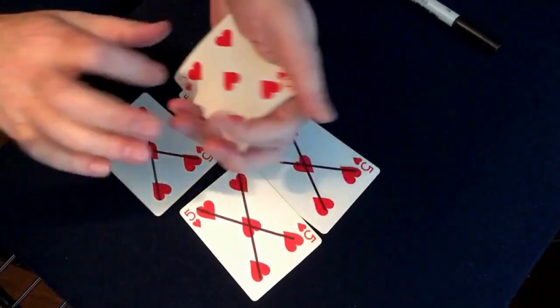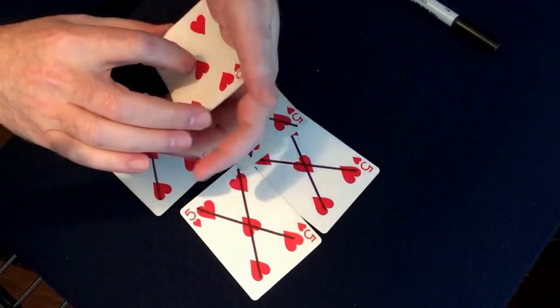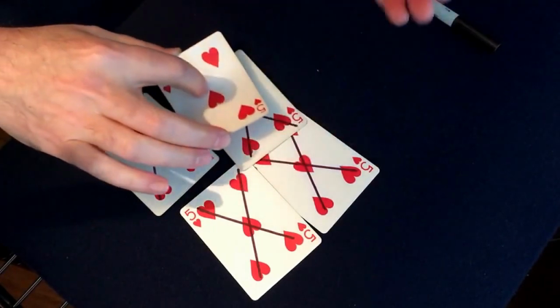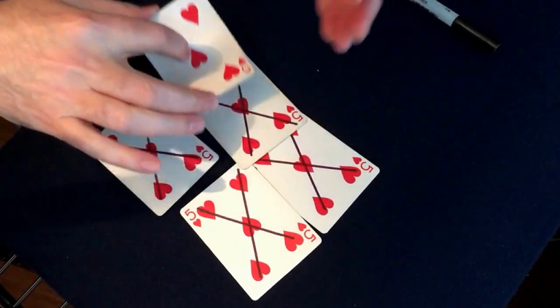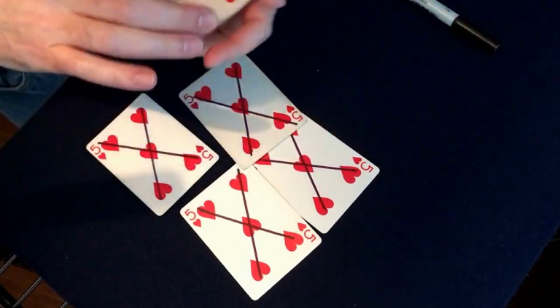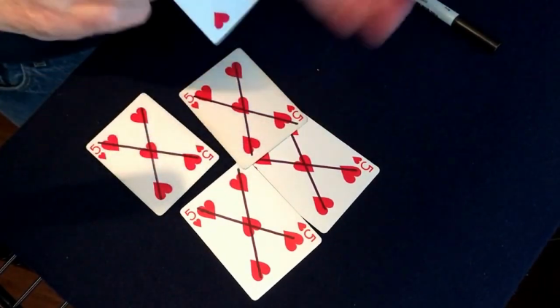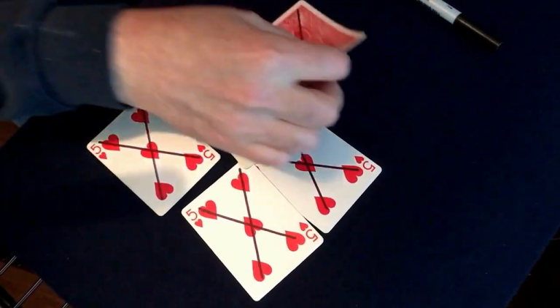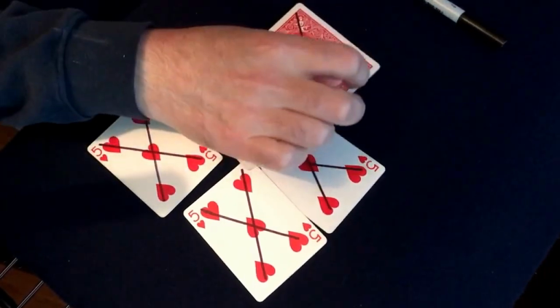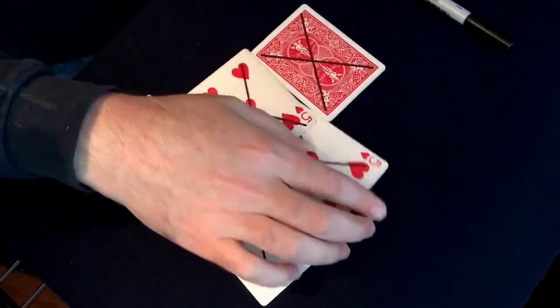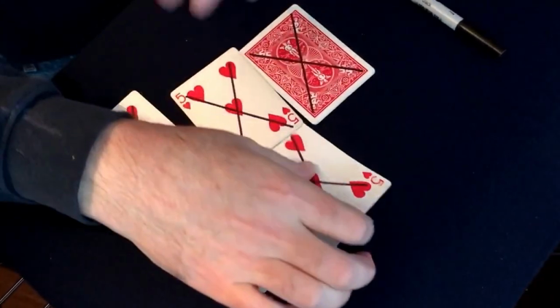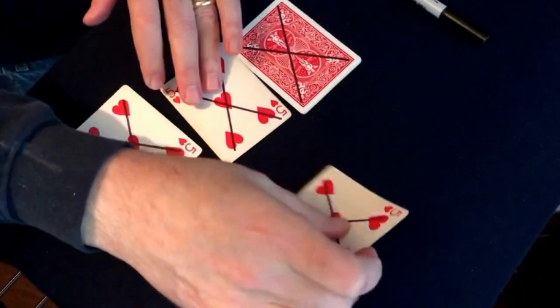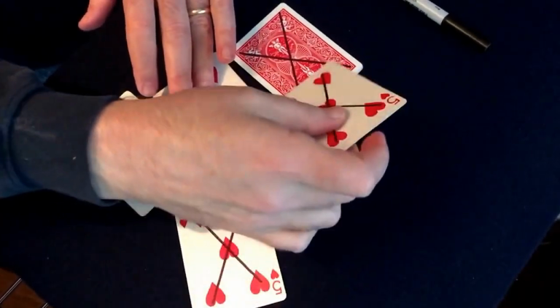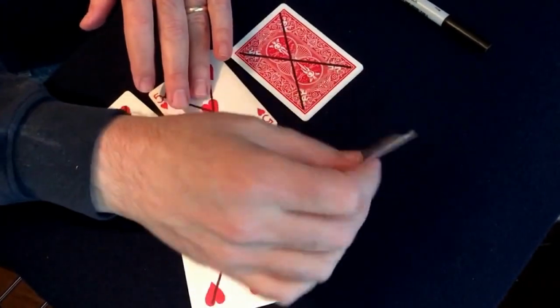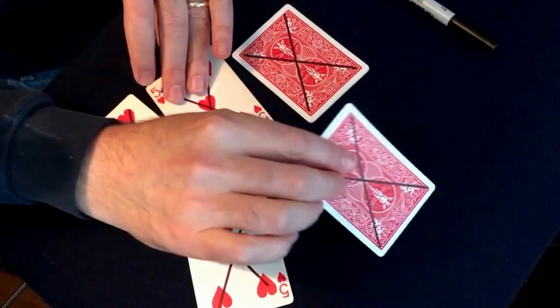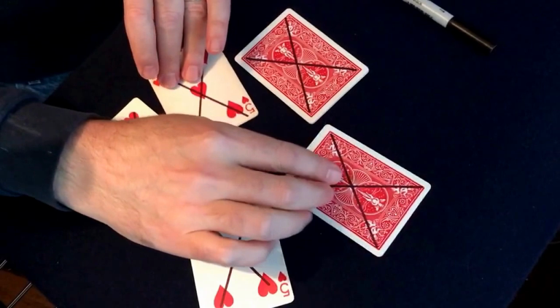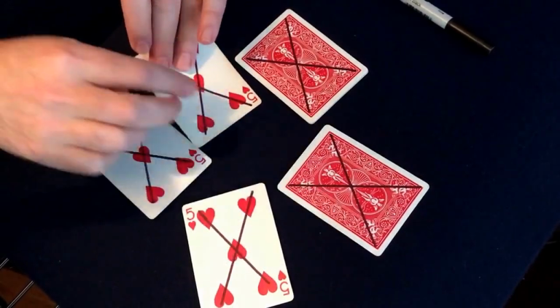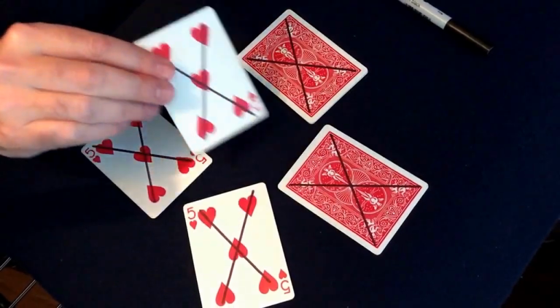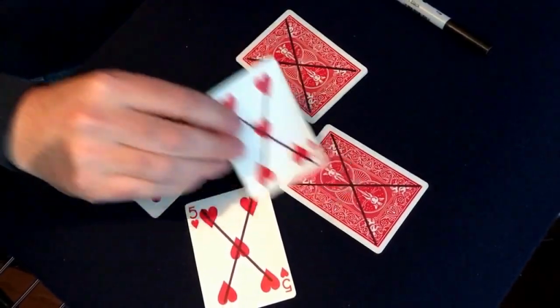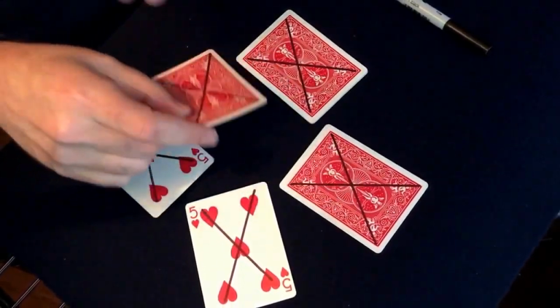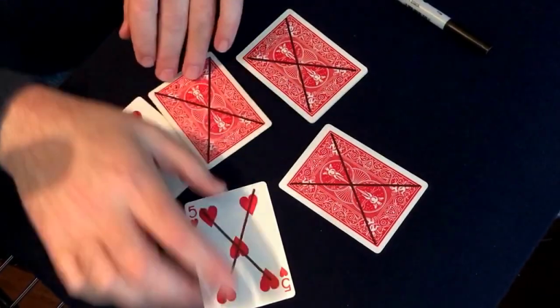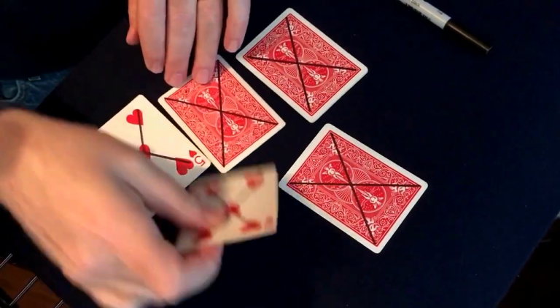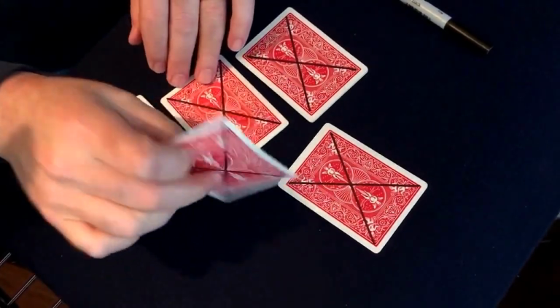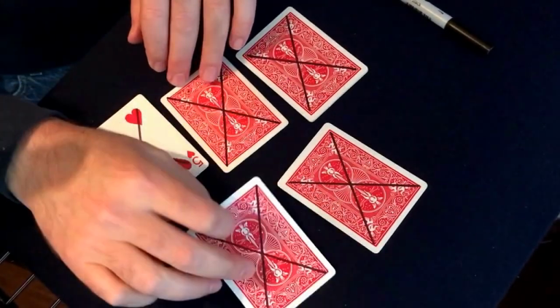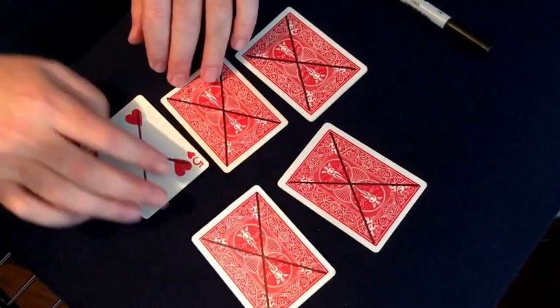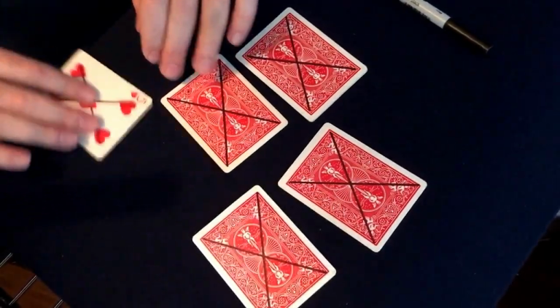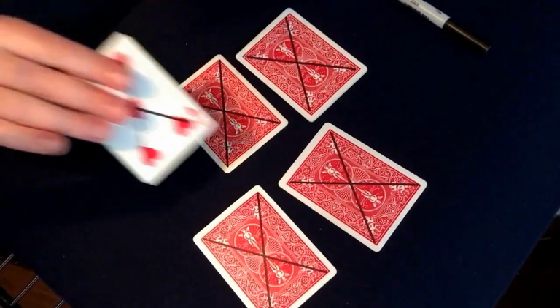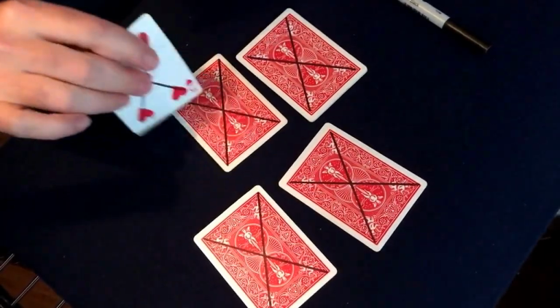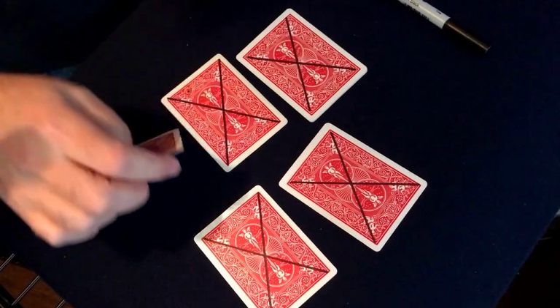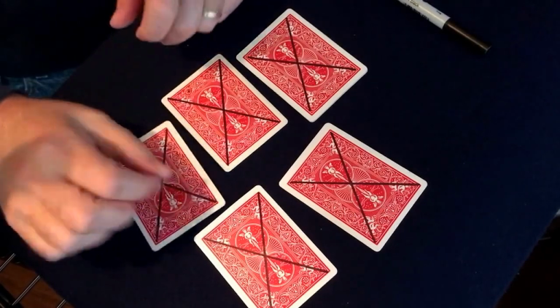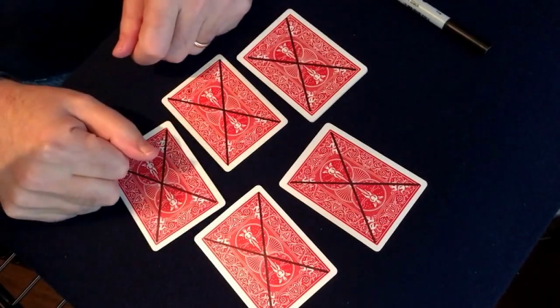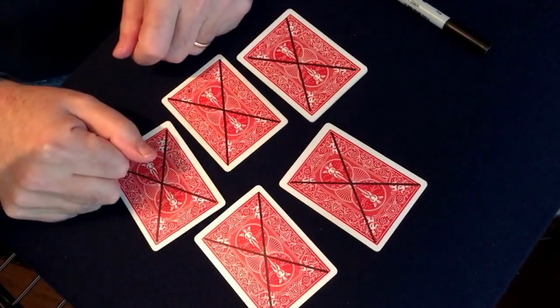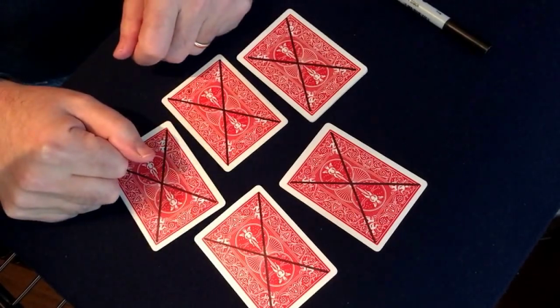I can take the last one and just touch it and we get an X. Thanks for watching.